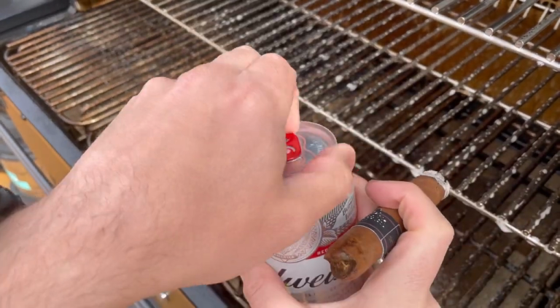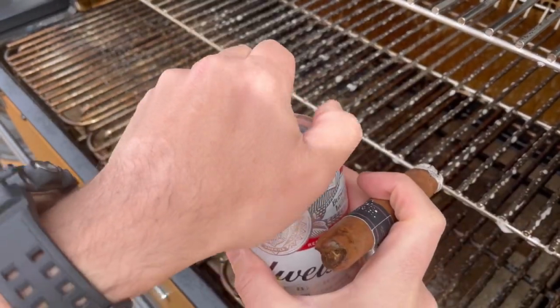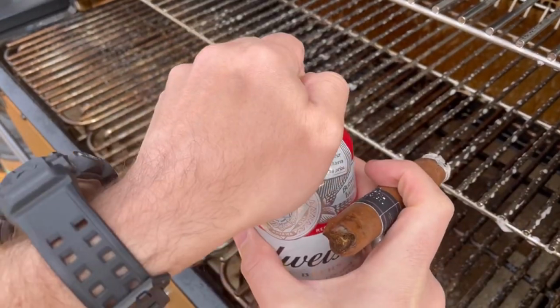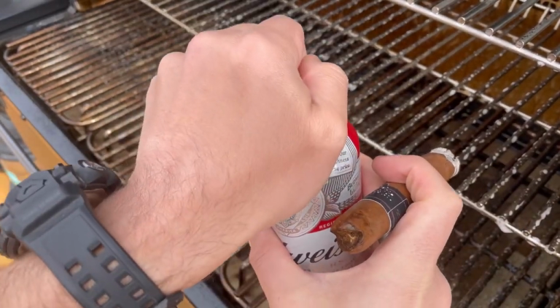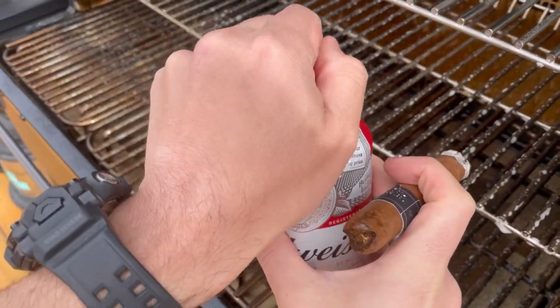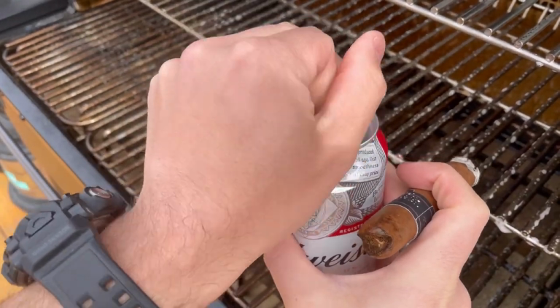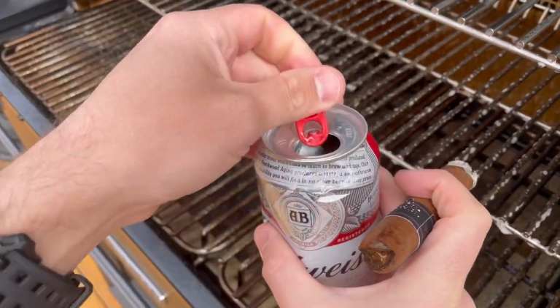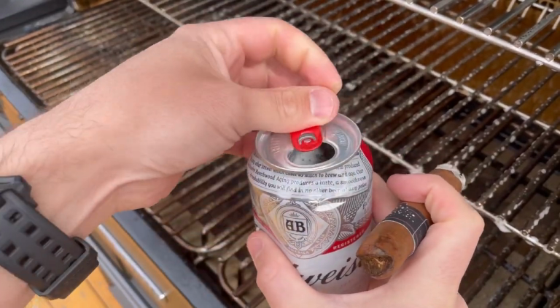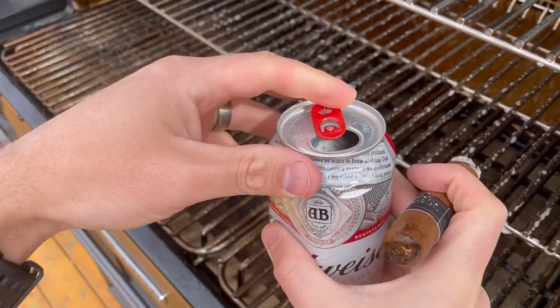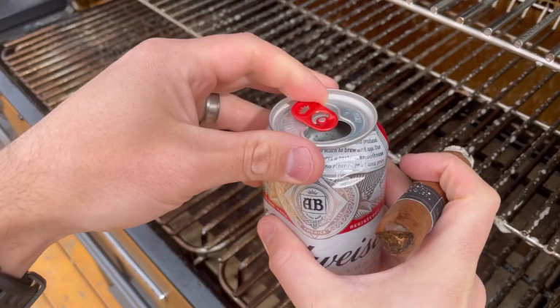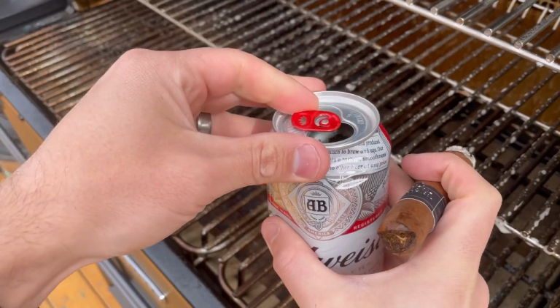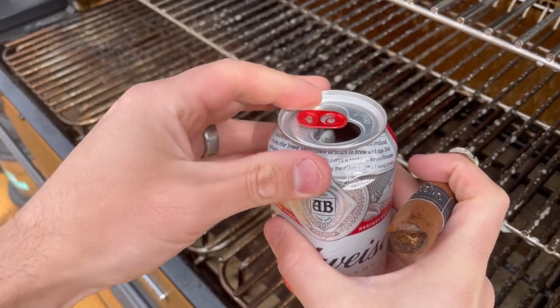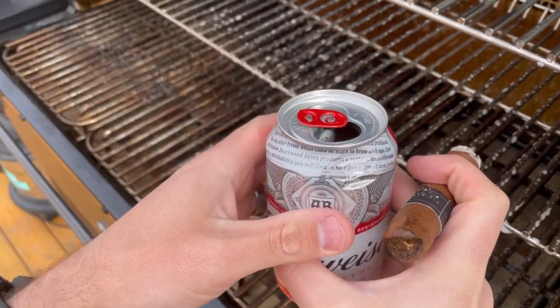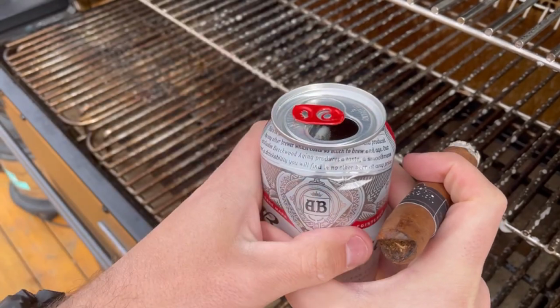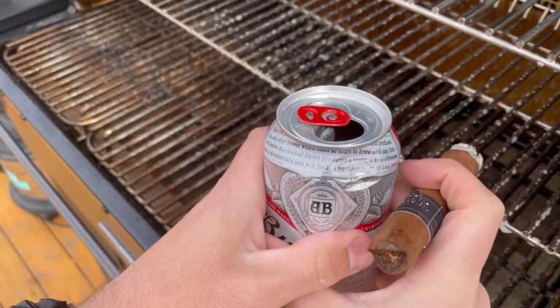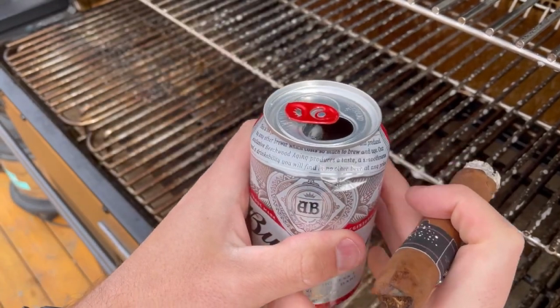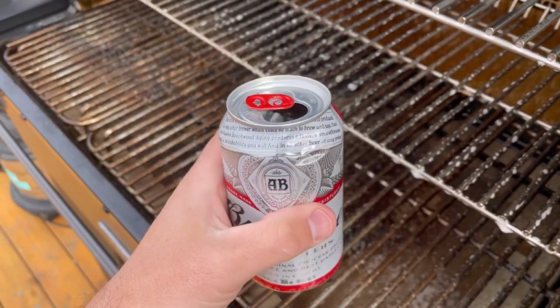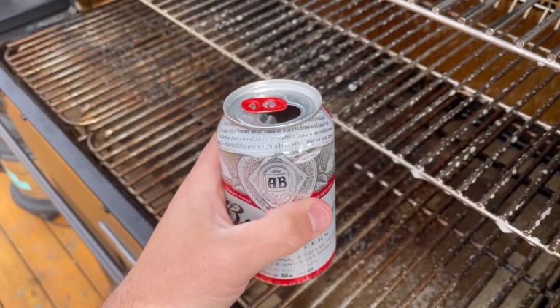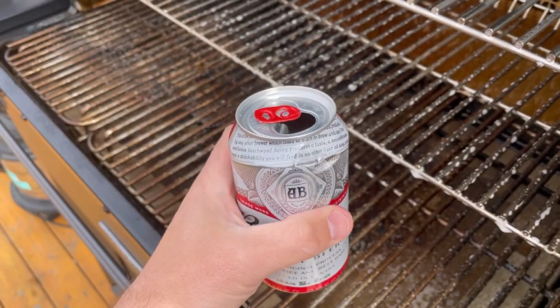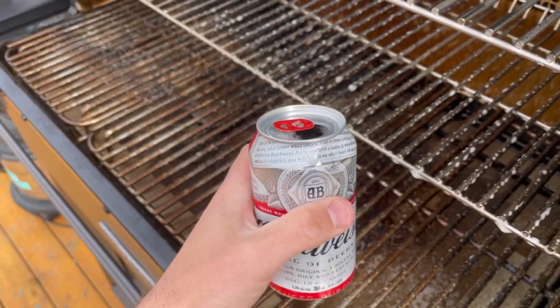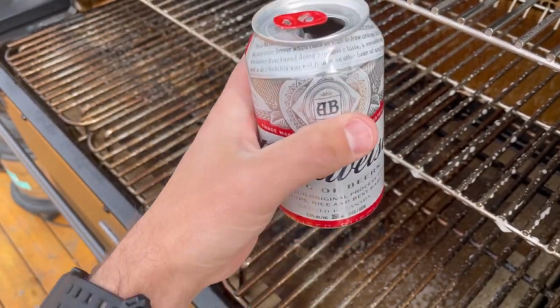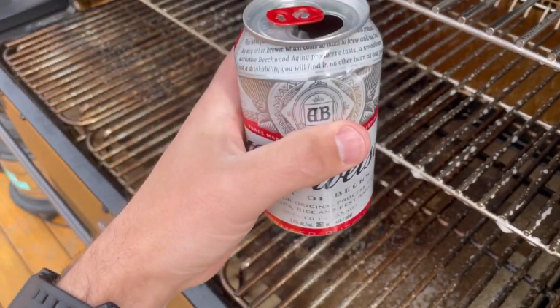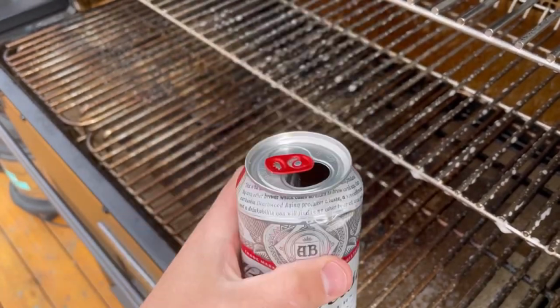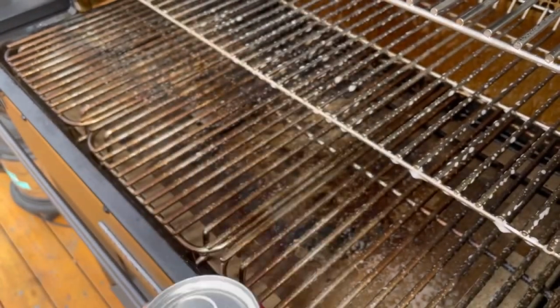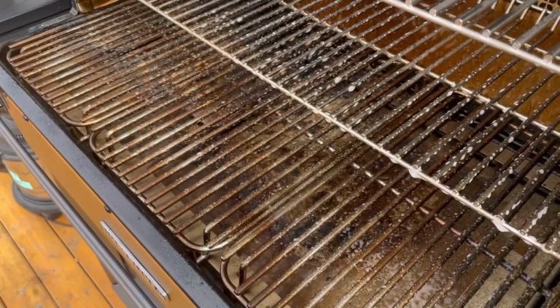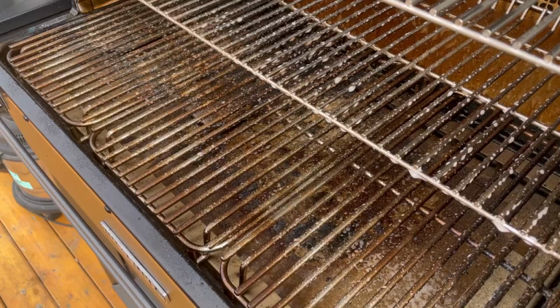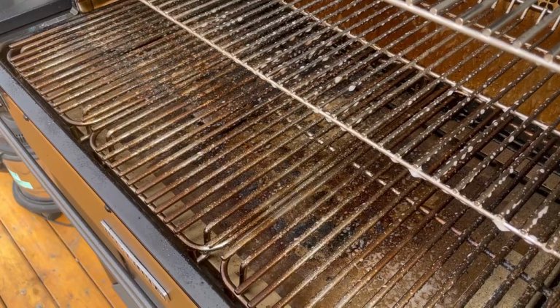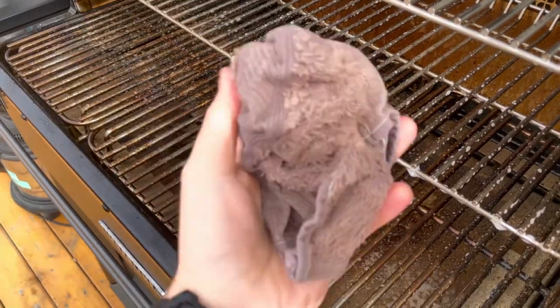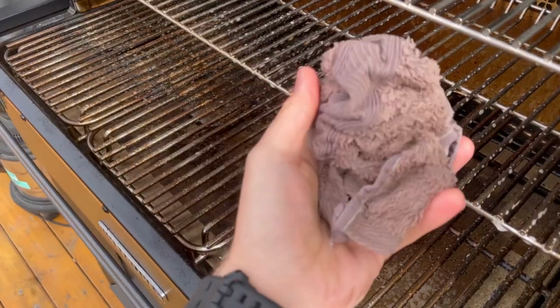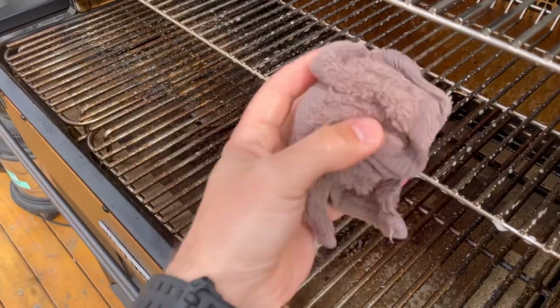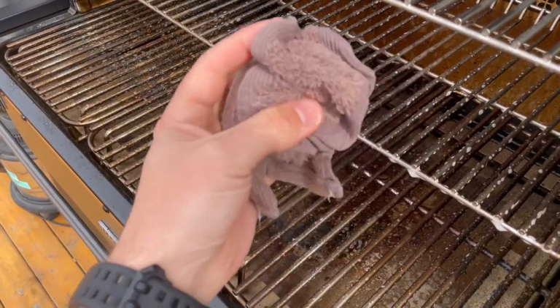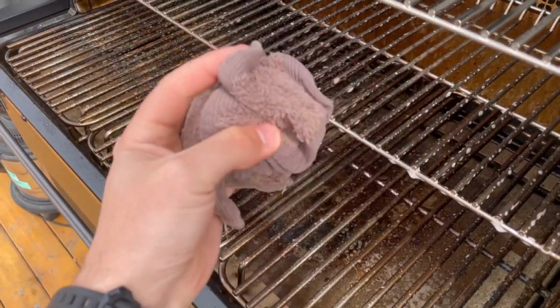While we wait, we hydrate. Get yourself a Budweiser, crack it open, have yourselves a sip. Cheers guys, thanks for tuning in to this one. Pretty basic cleaning video — I'll have more in-depth as we go.